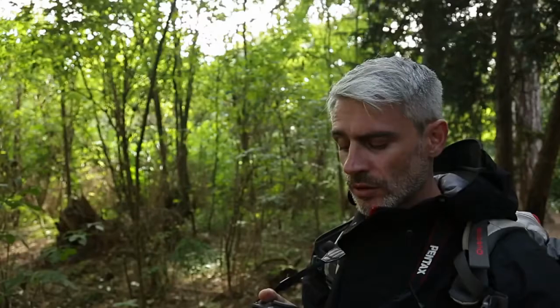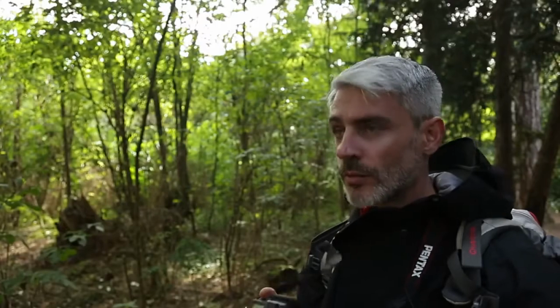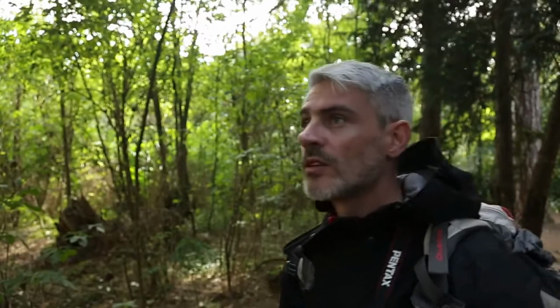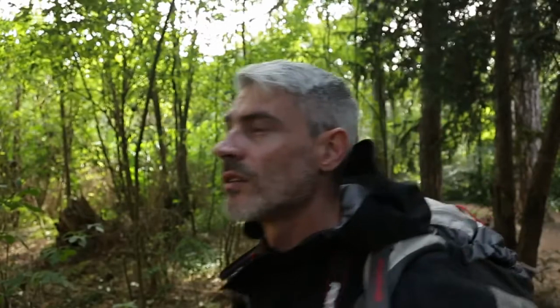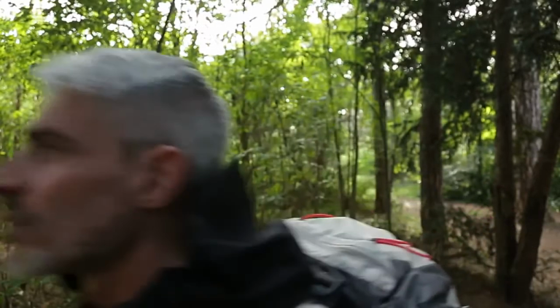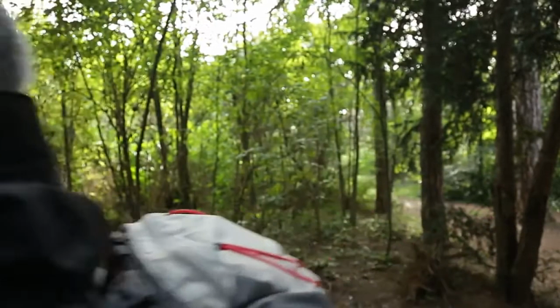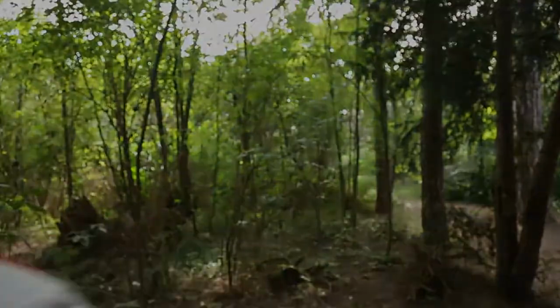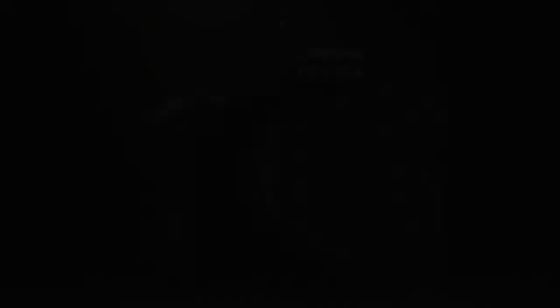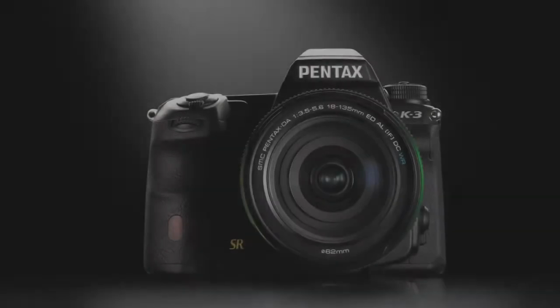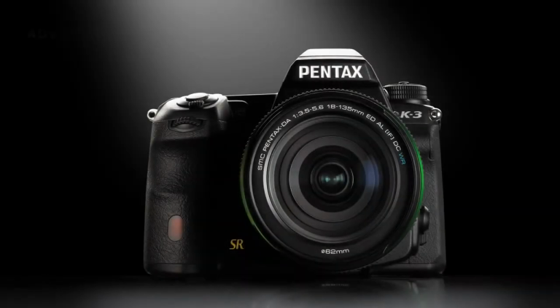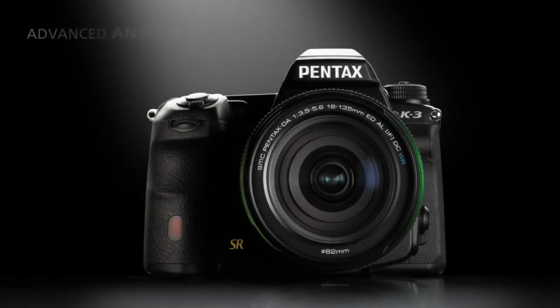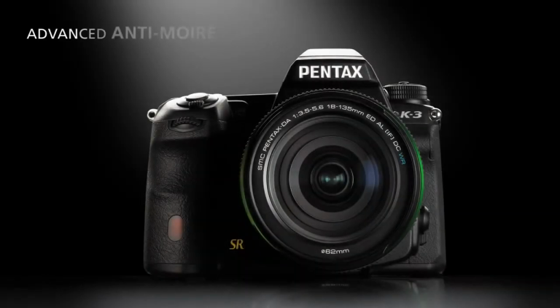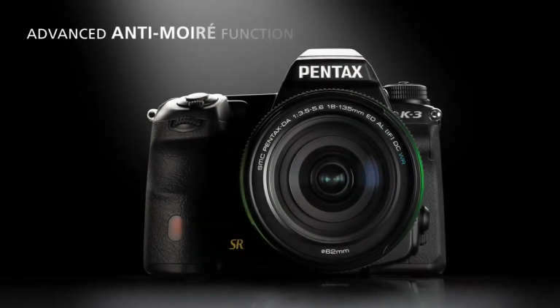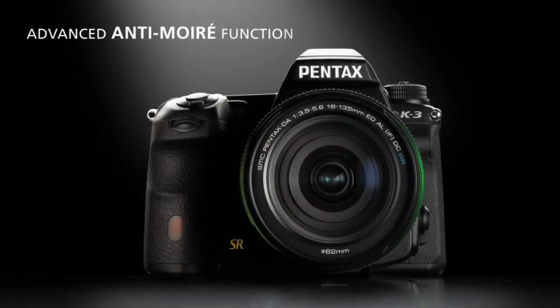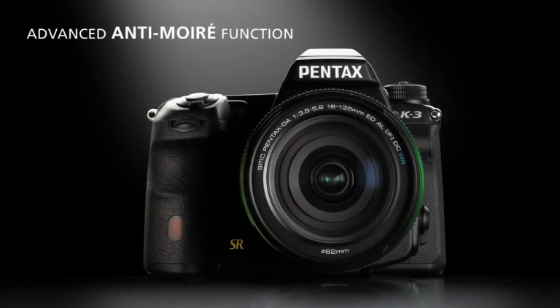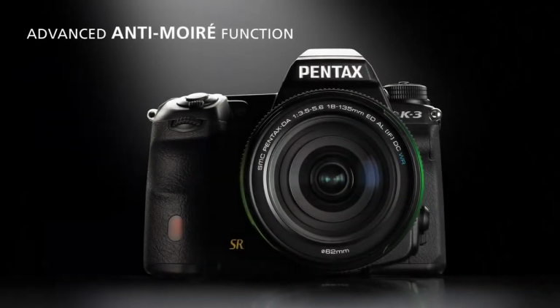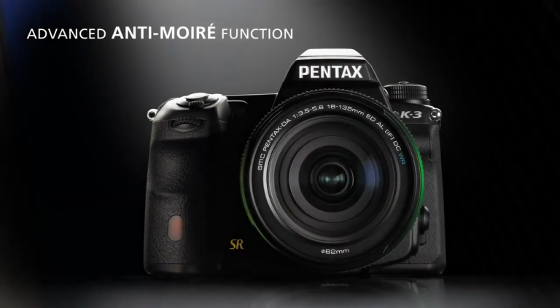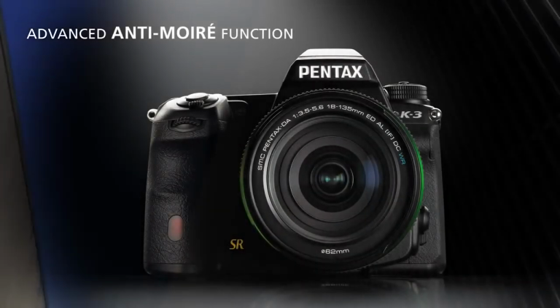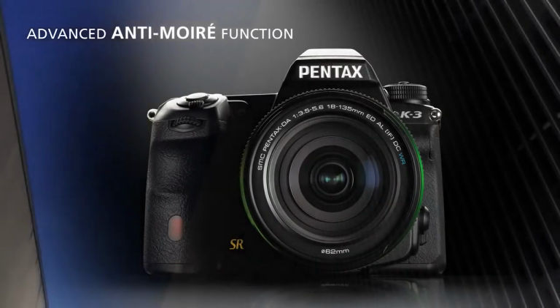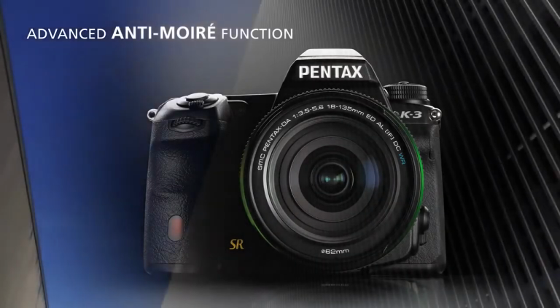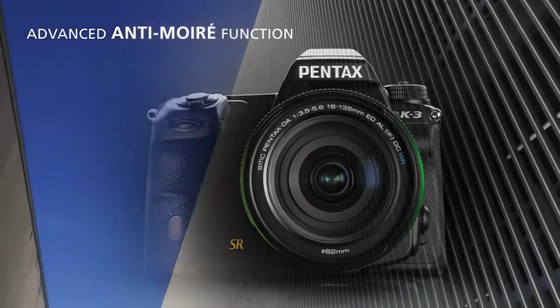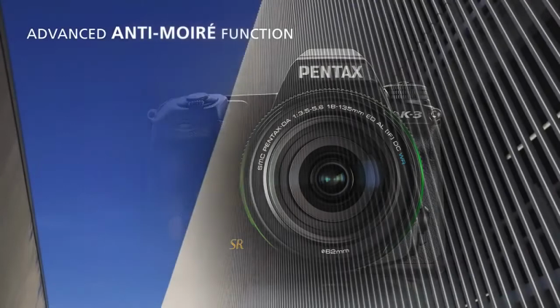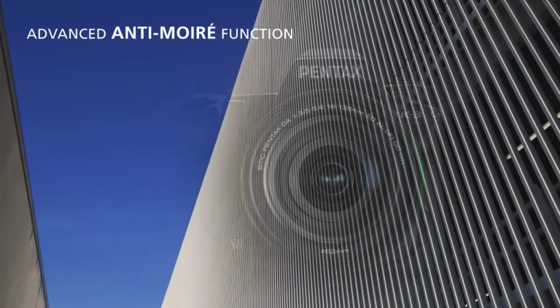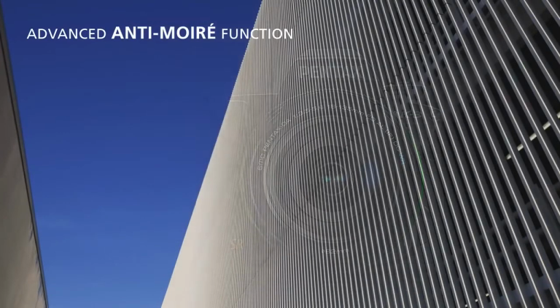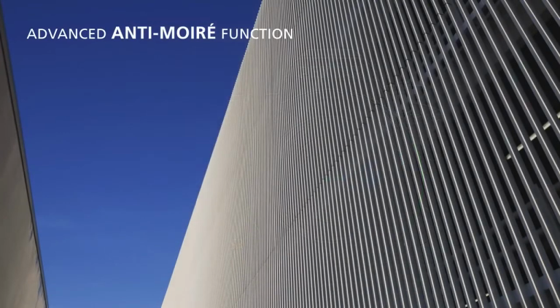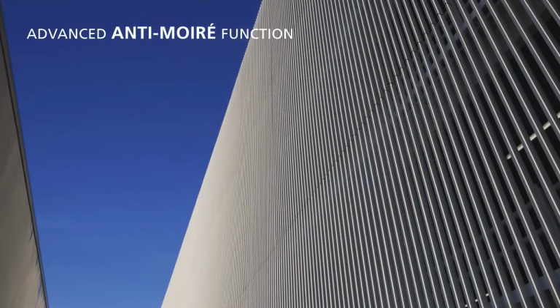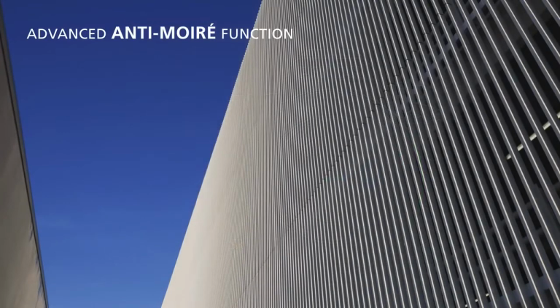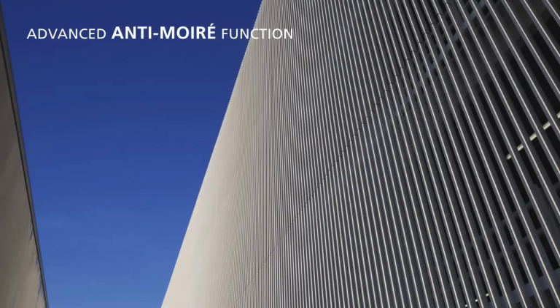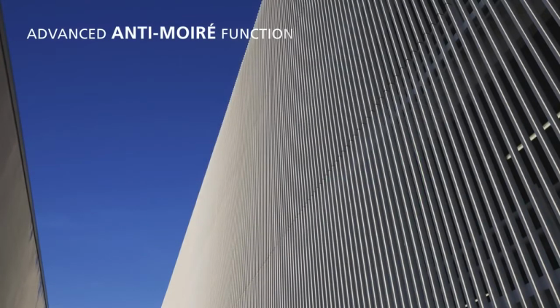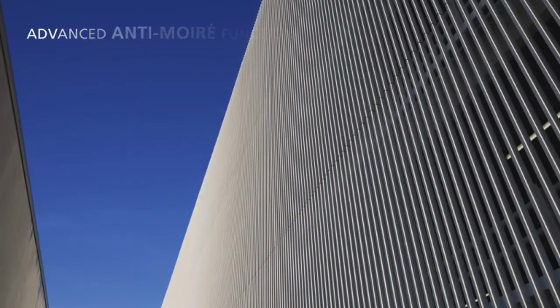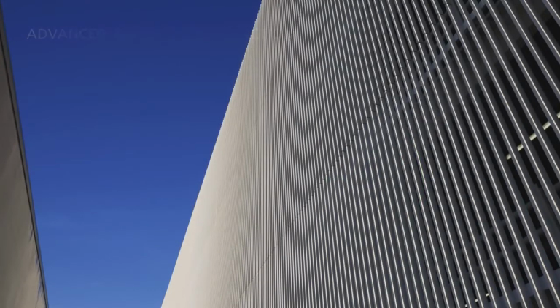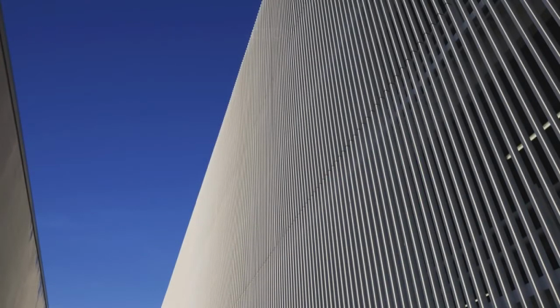To prevent the Moiré effect that could occur in some specific circumstances, Pentax have developed a unique anti-Moiré function. The innovative system enables the user to control the effect in a specific scene.